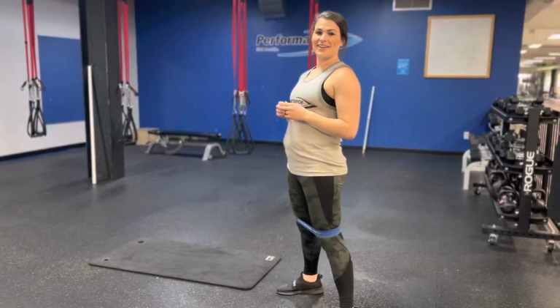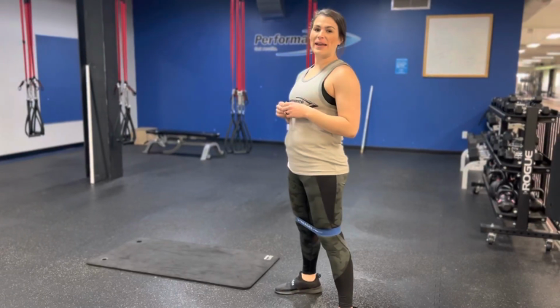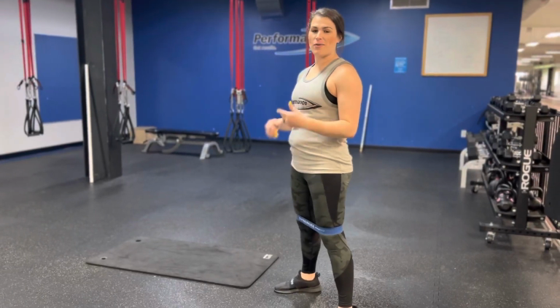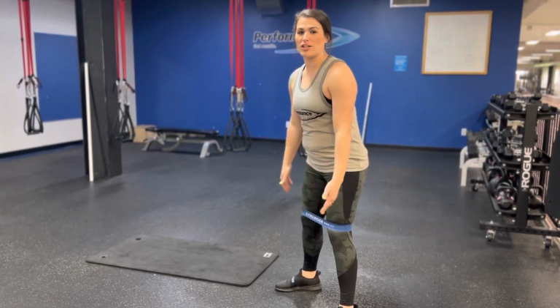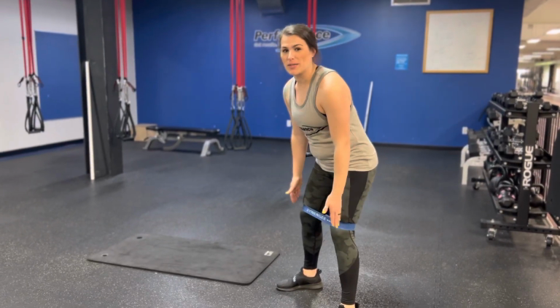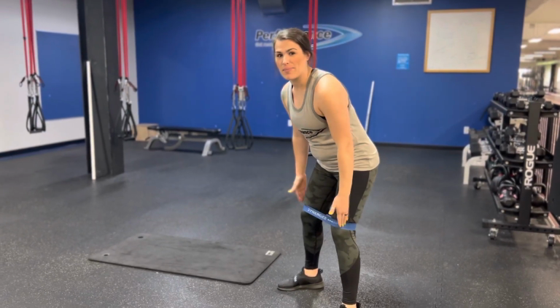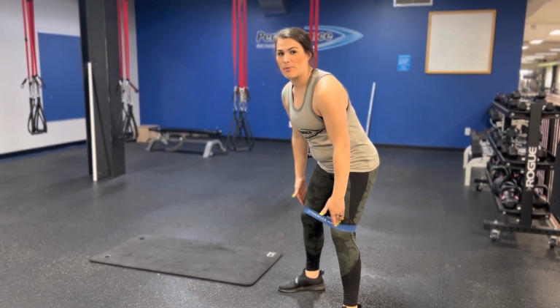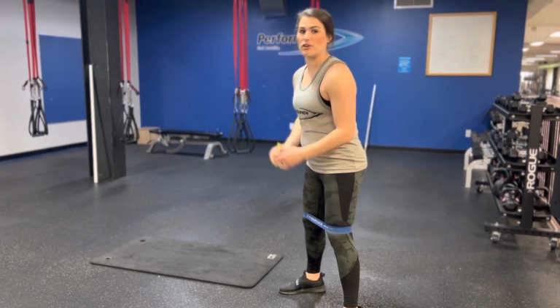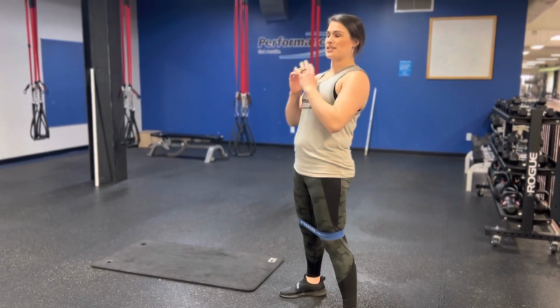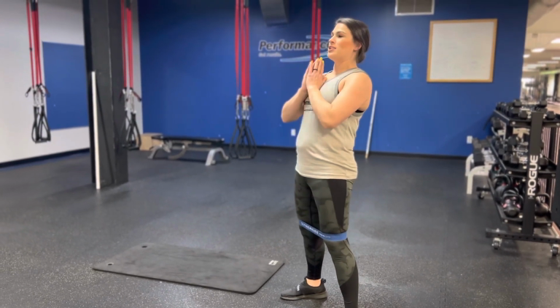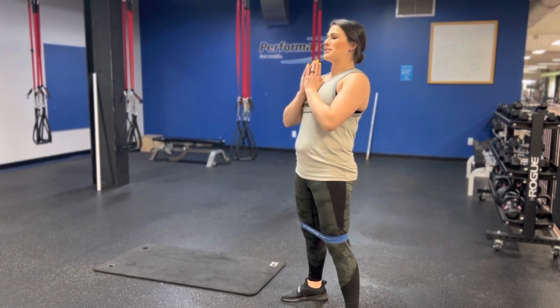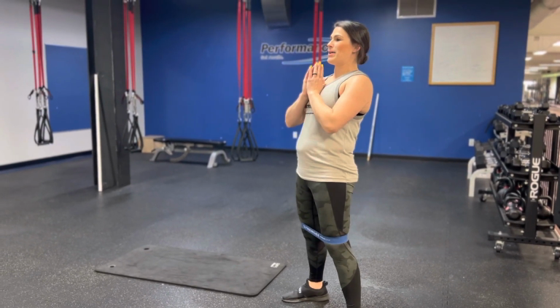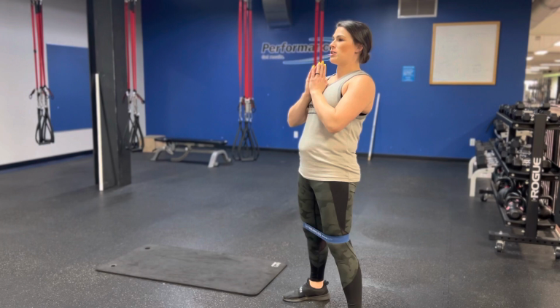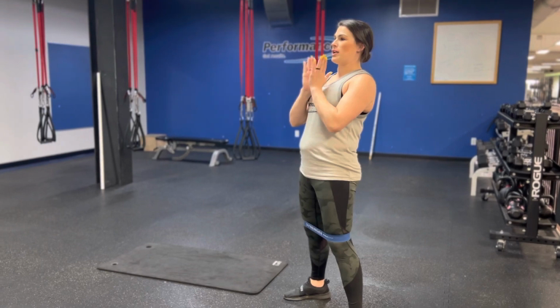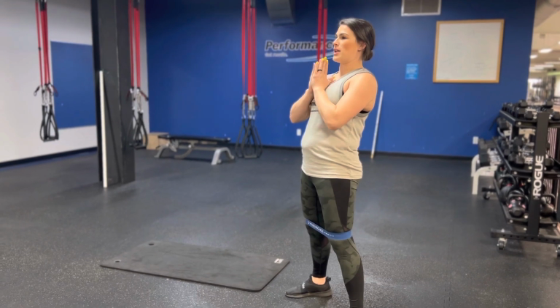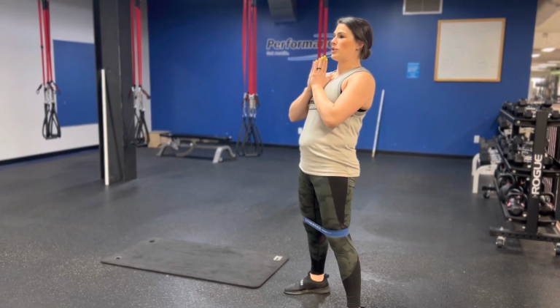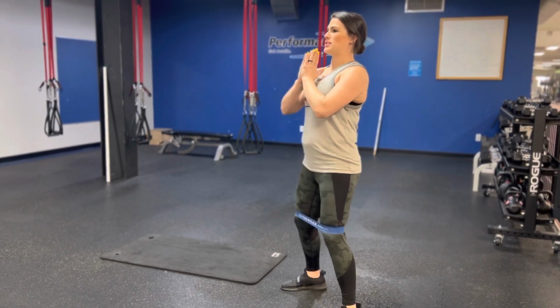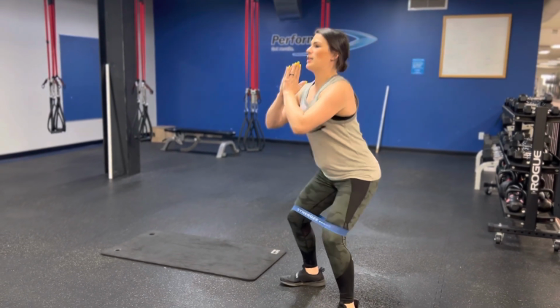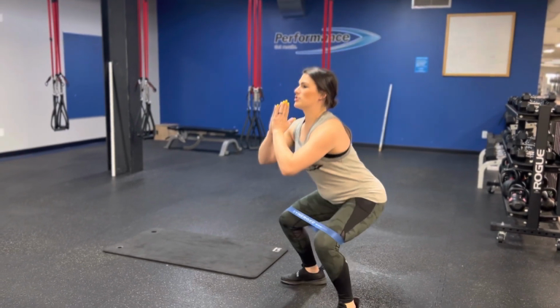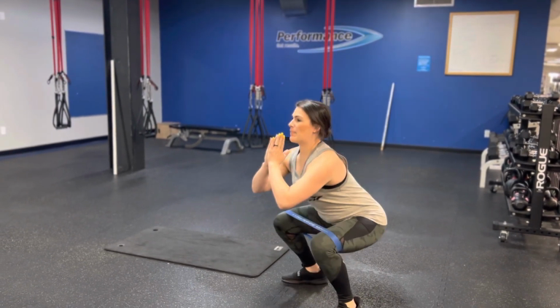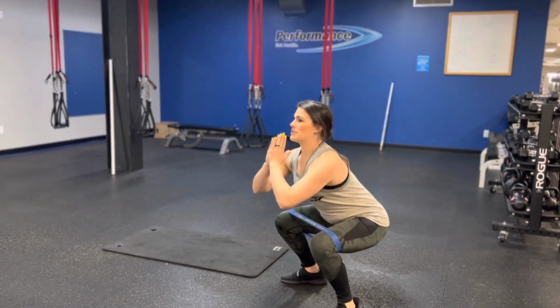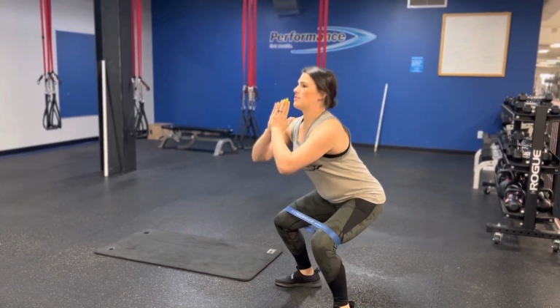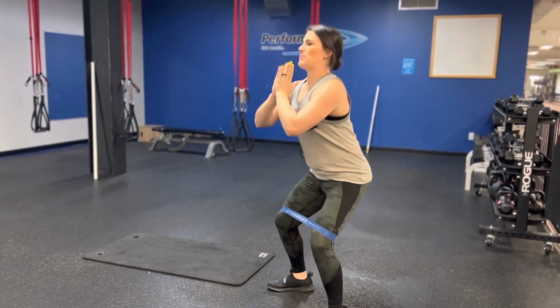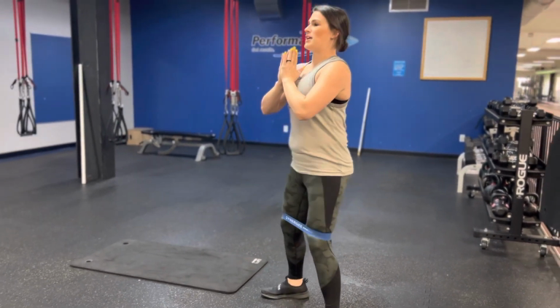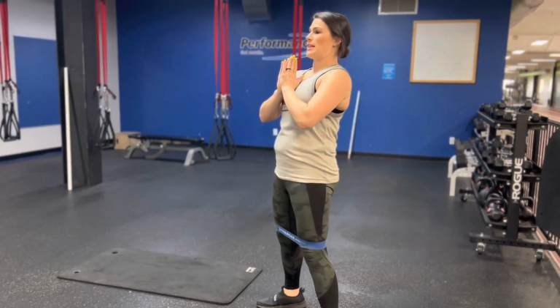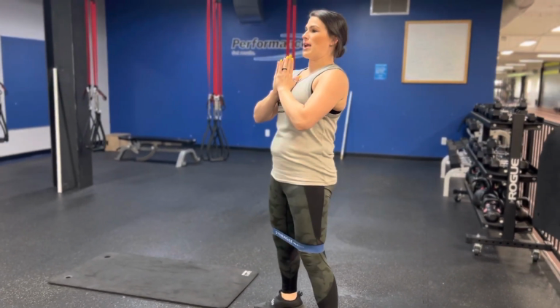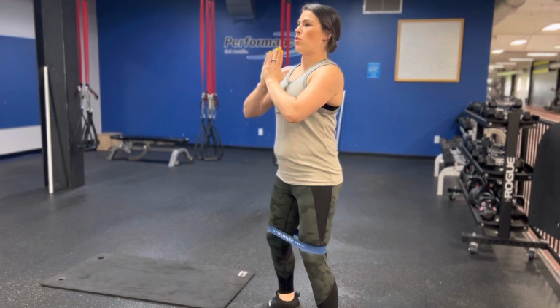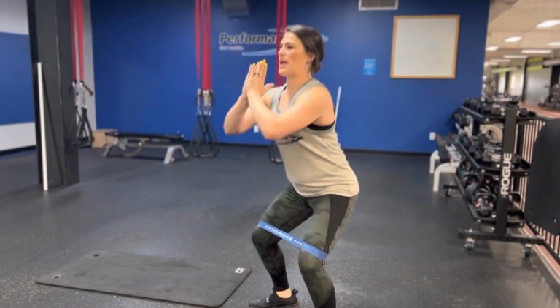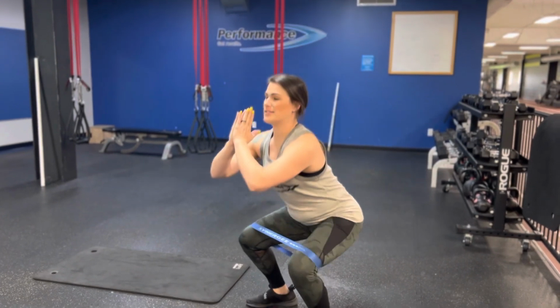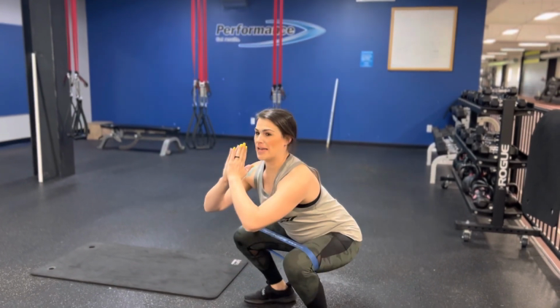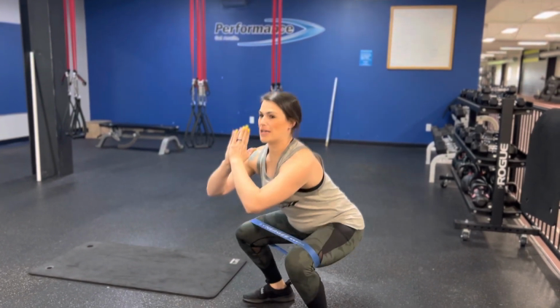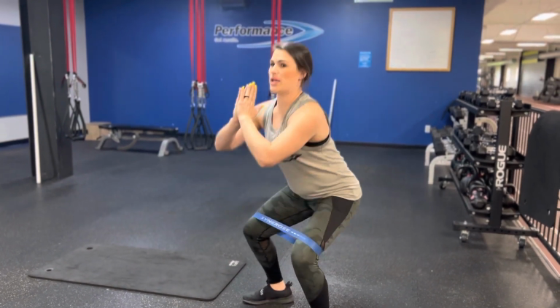Banded squats. You're going to put the mini band up above your knee. Chest is going to be up nice and tall. You can have your hands in front of your chest. You're just going to sit back on those heels, keeping the tension in the band the whole time, and stand back up.